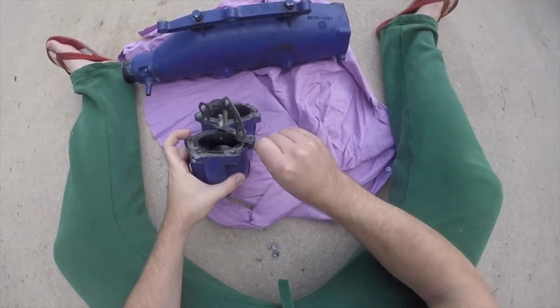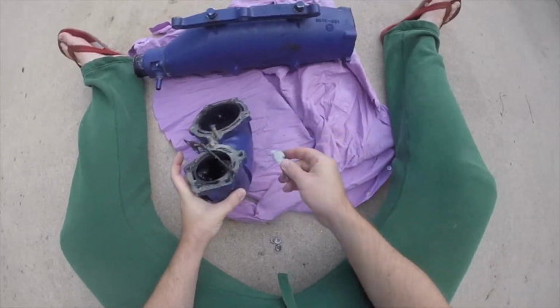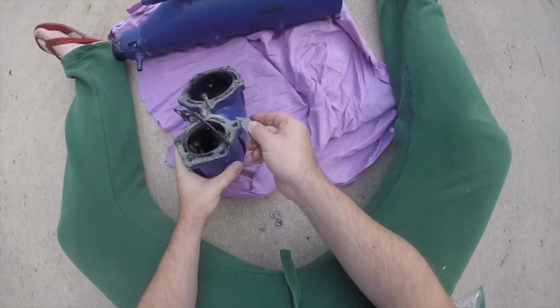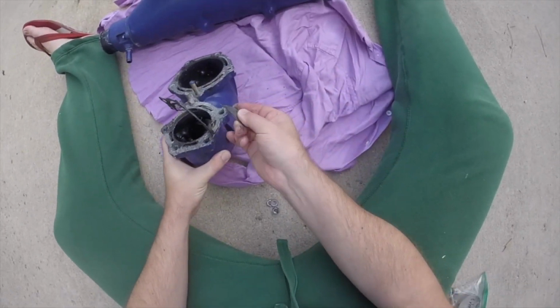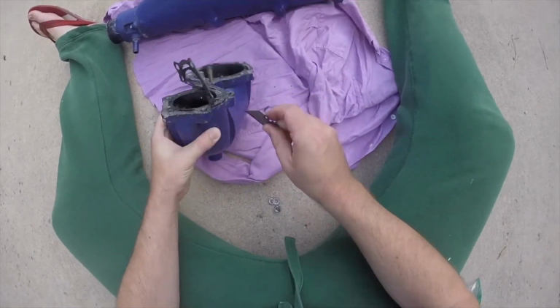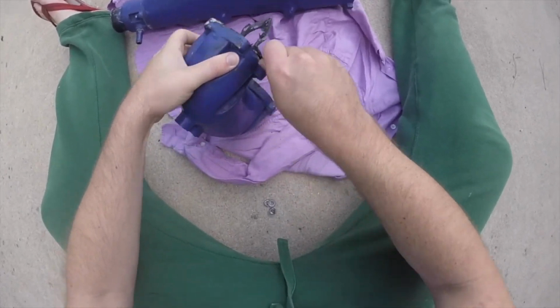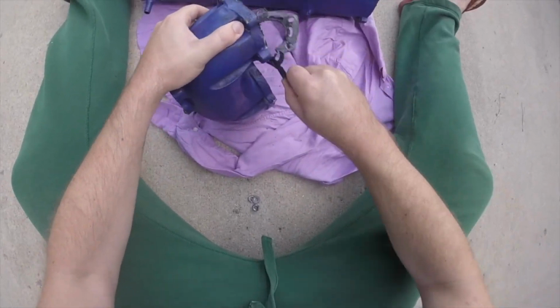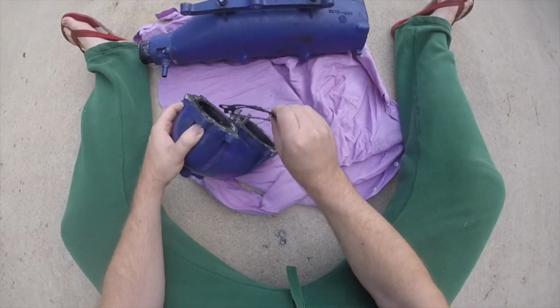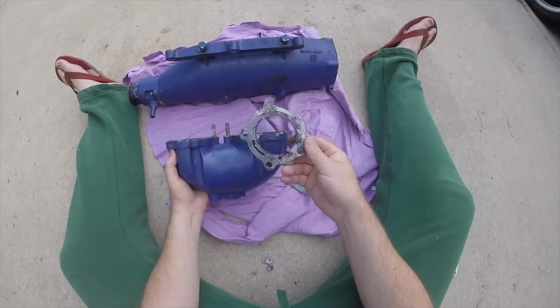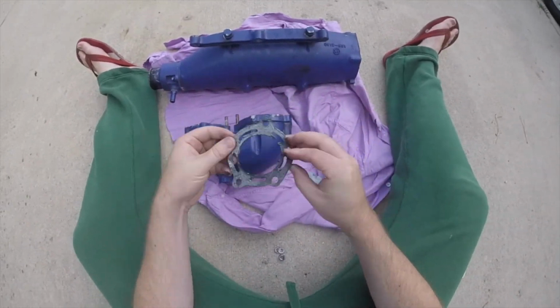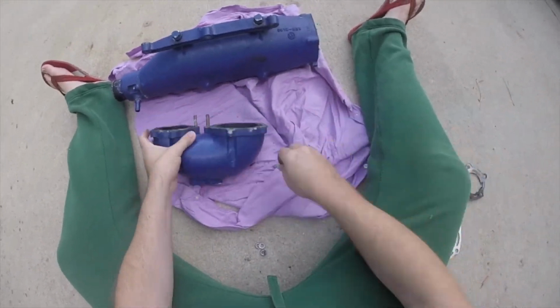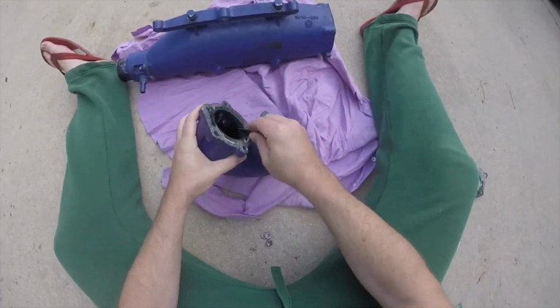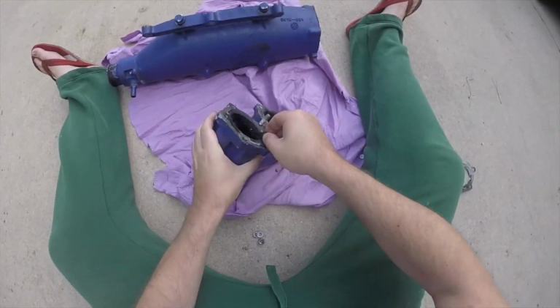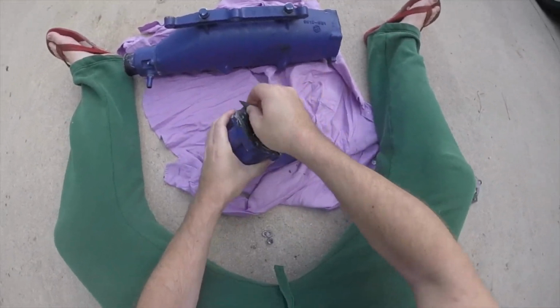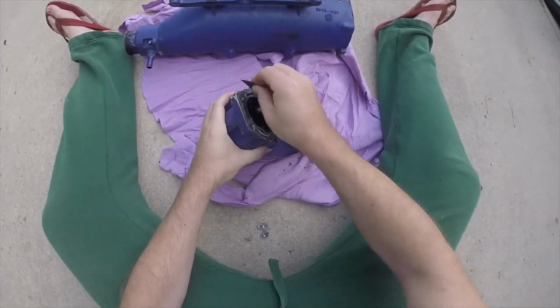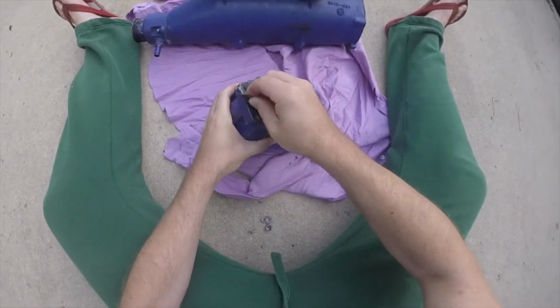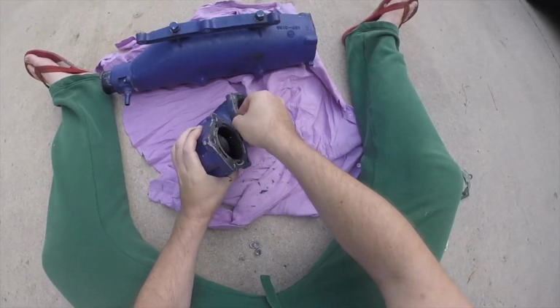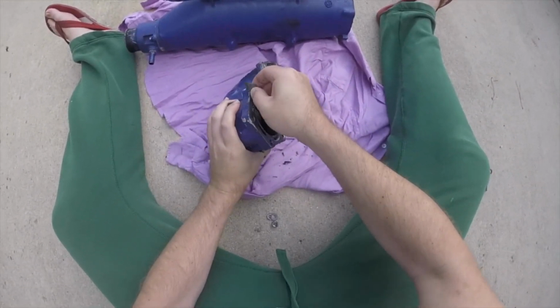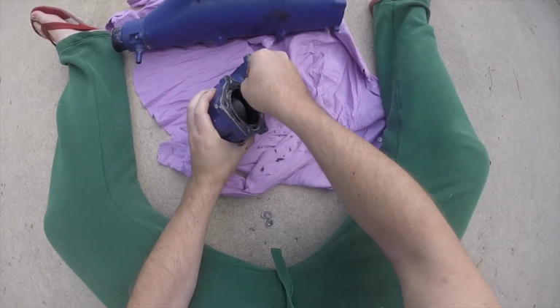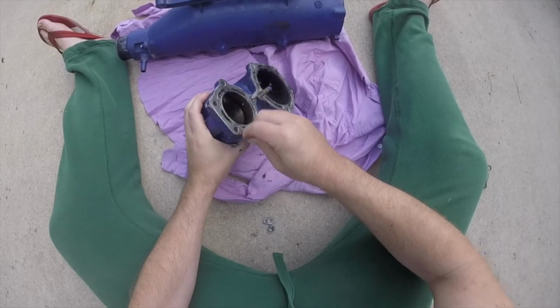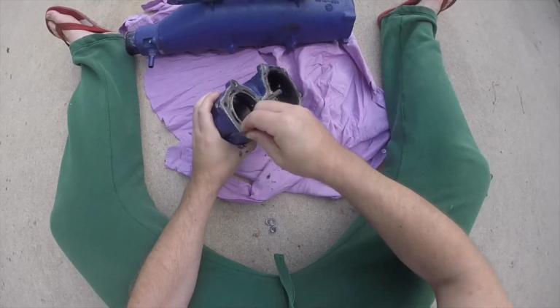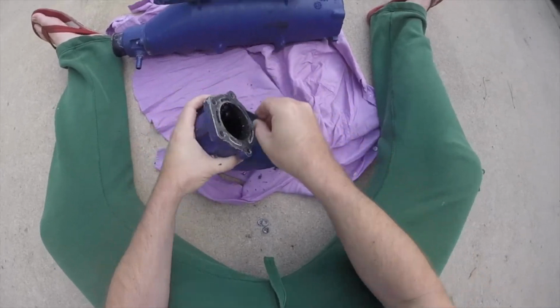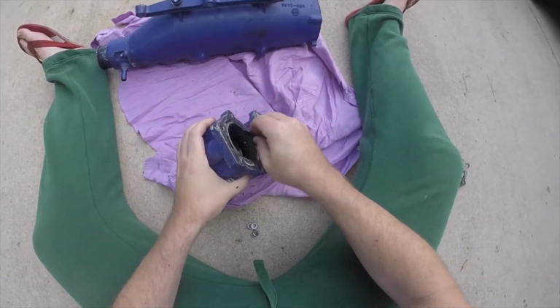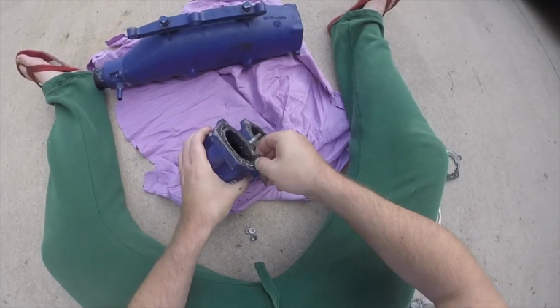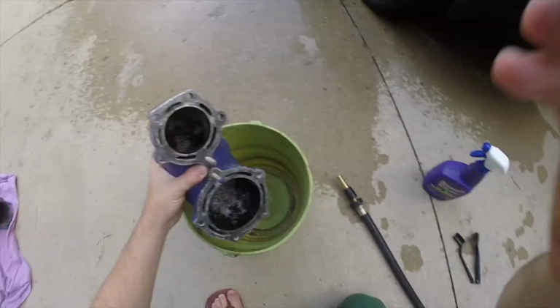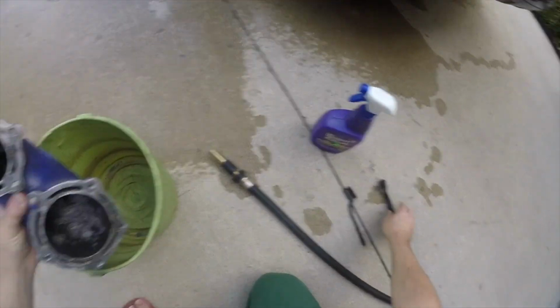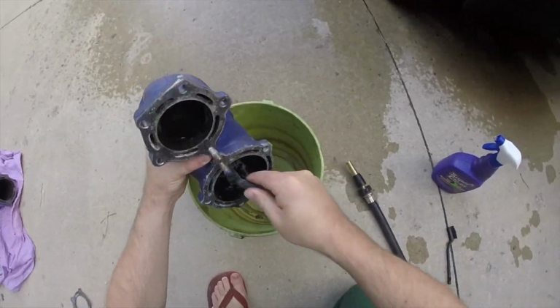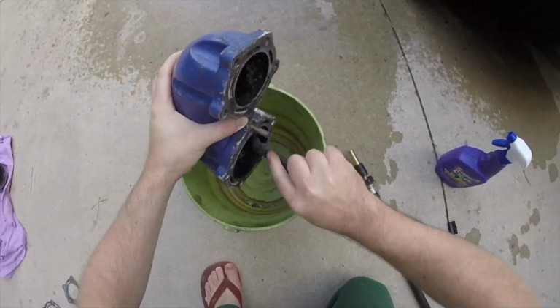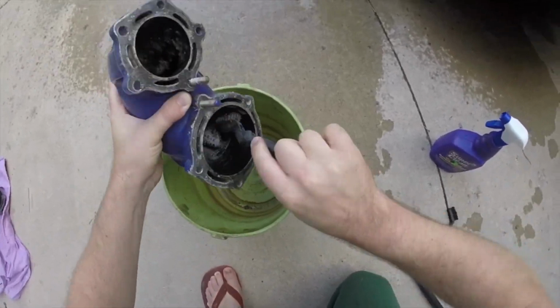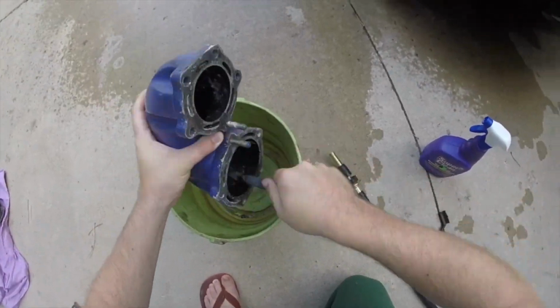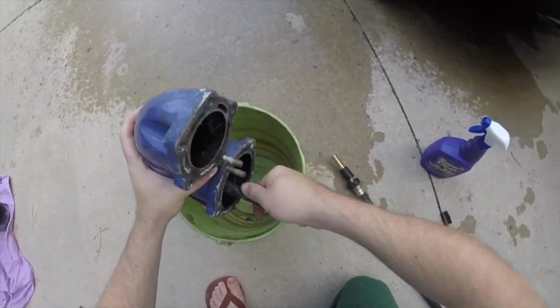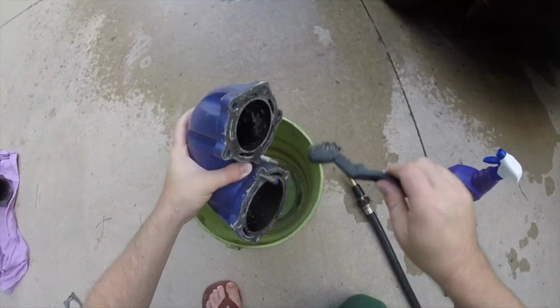I start off by using a razor blade to remove the old gasket material. It is very important that we have a clean smooth surface to apply the new gasket to, otherwise it will not get a good seal. After the gasket surface is clean, I use a degreaser to clean the head pipe.